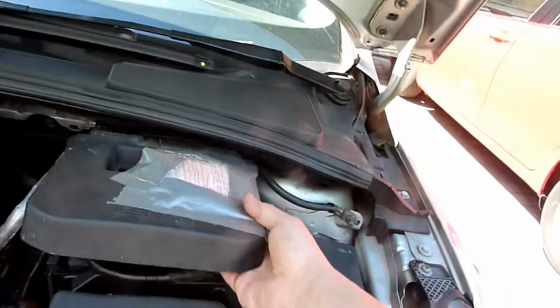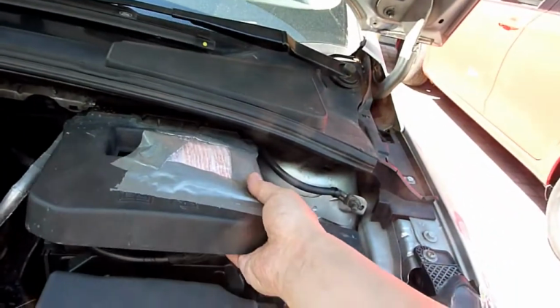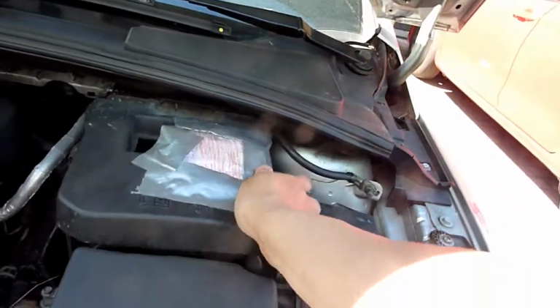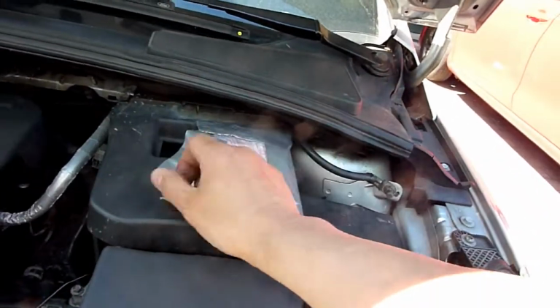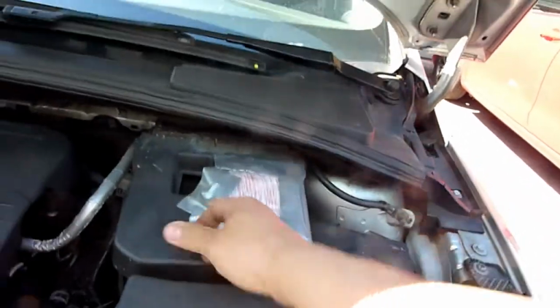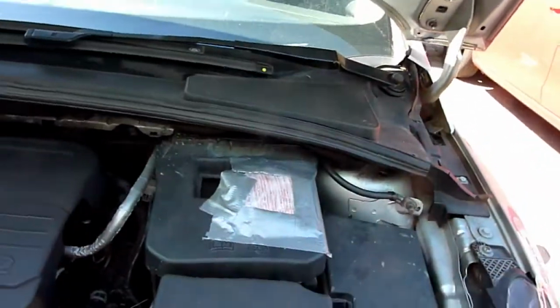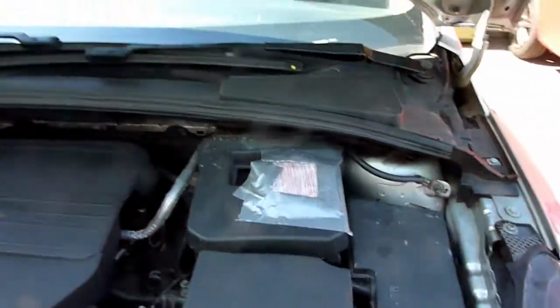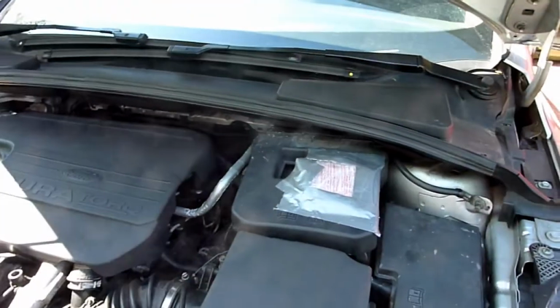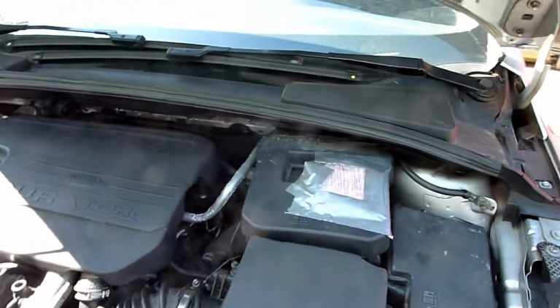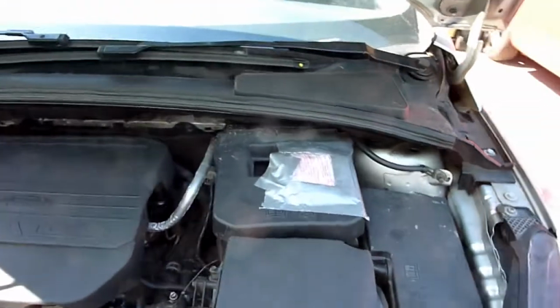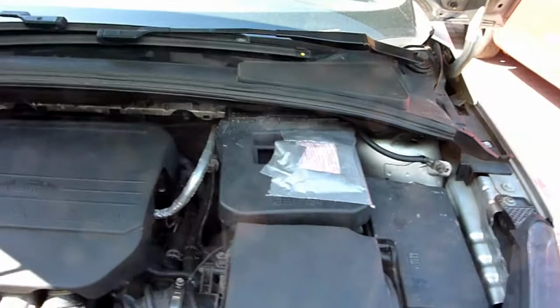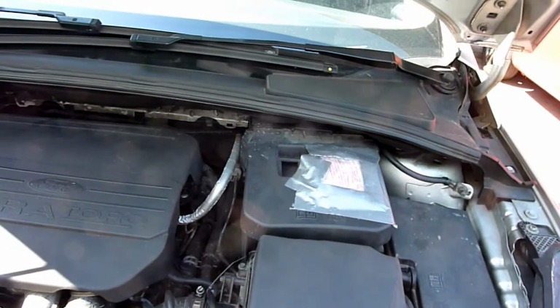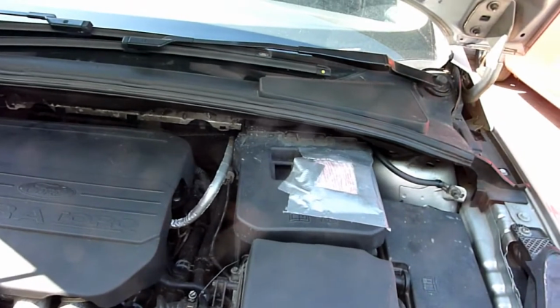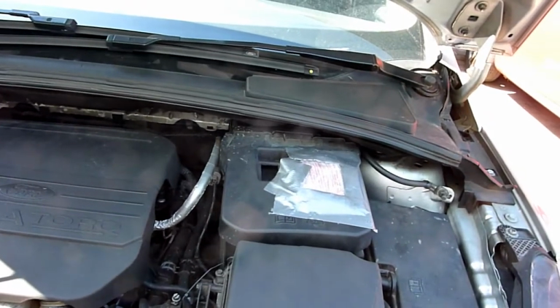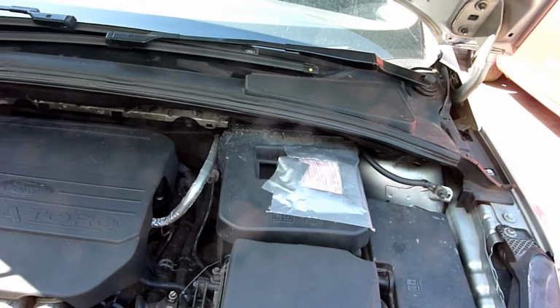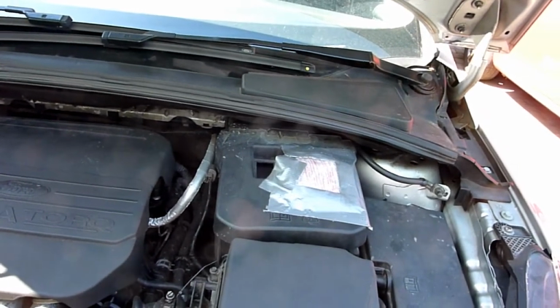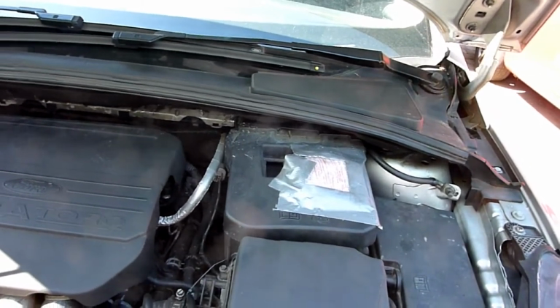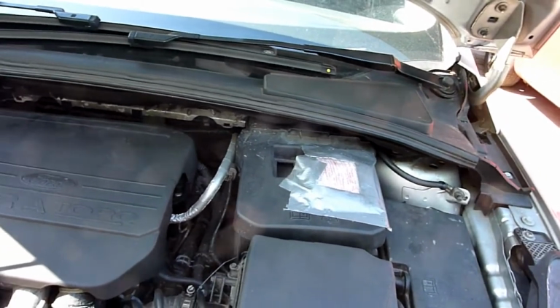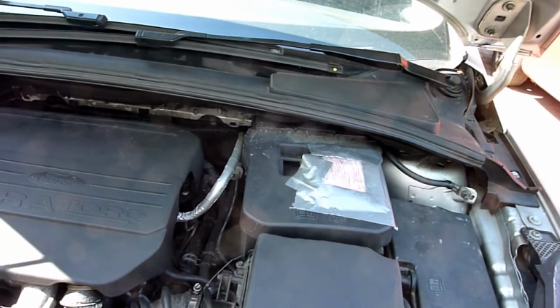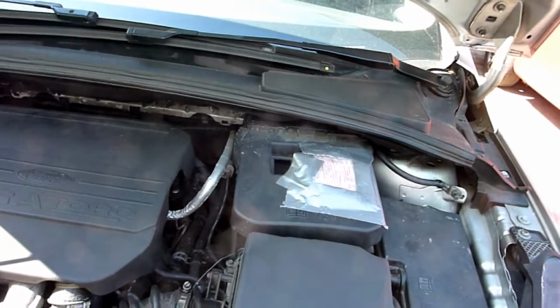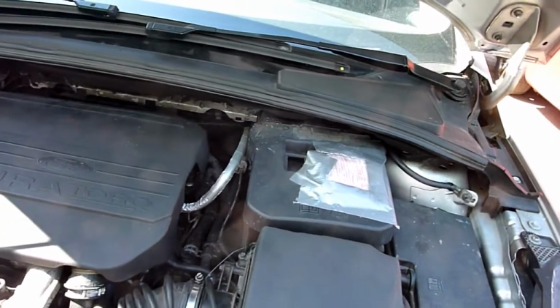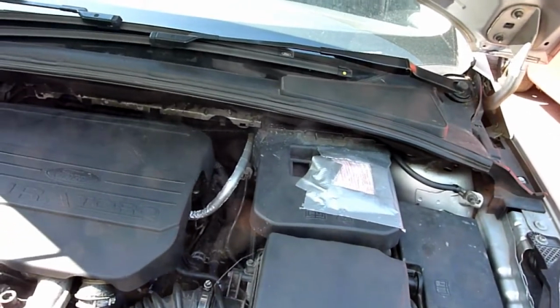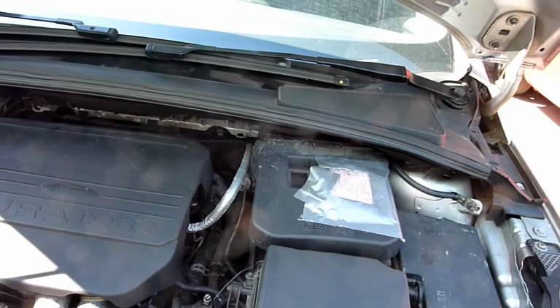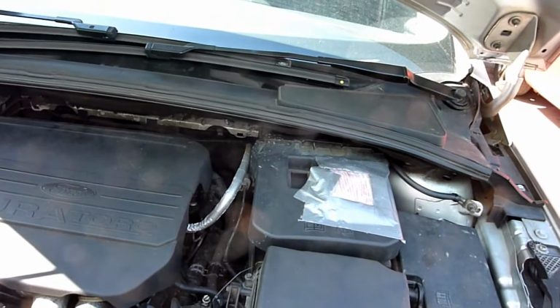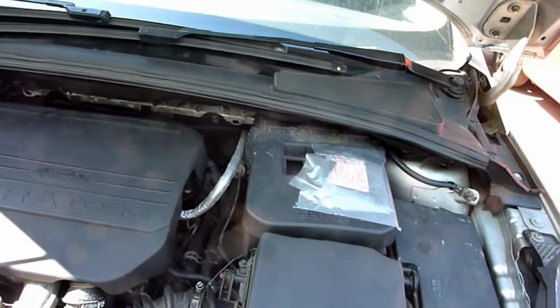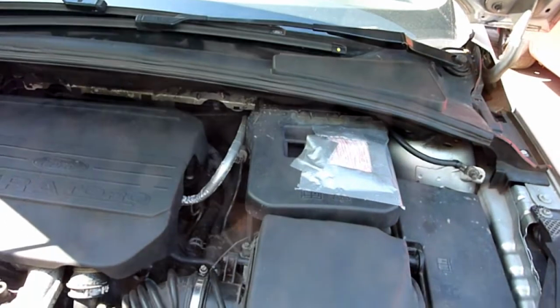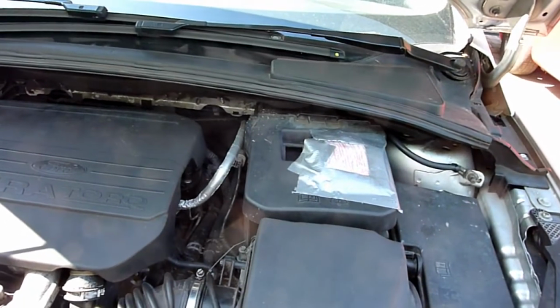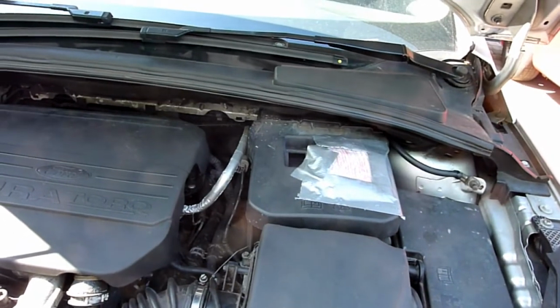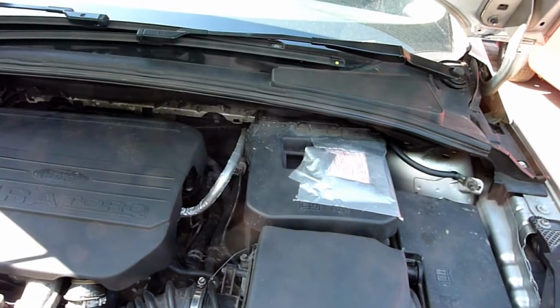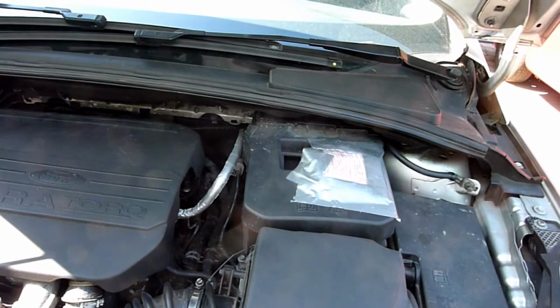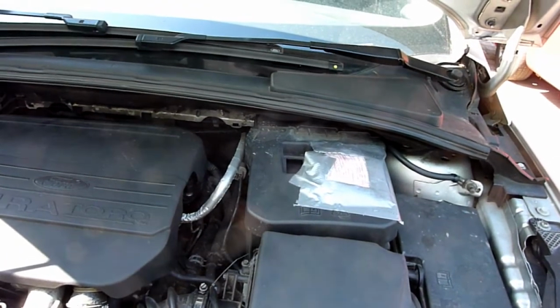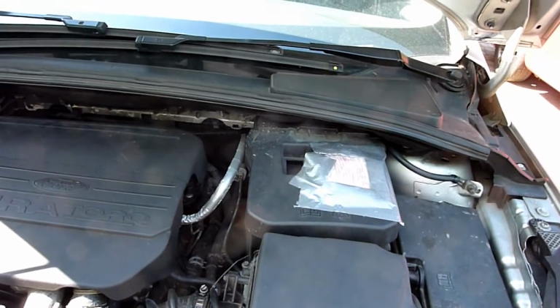Just to be clear: you put the red crocodile clip on the positive and the black clip on the earthing point. That sensor is going to ruin your day if you charge it the wrong way — meaning the charge going through it the wrong way, bypassing the sensor.